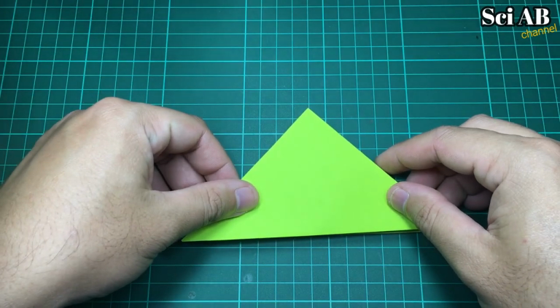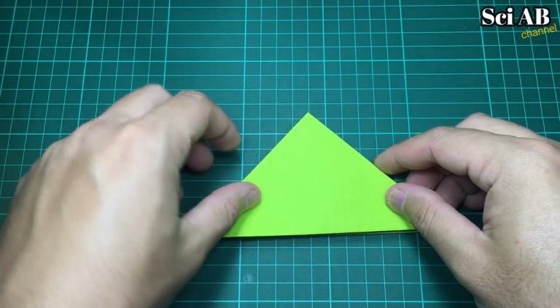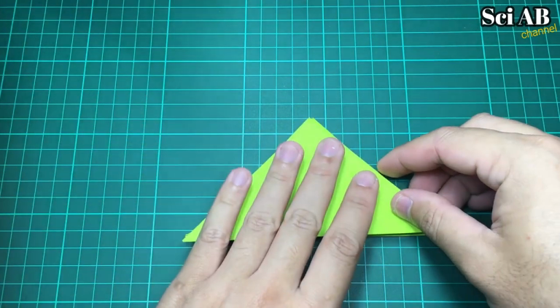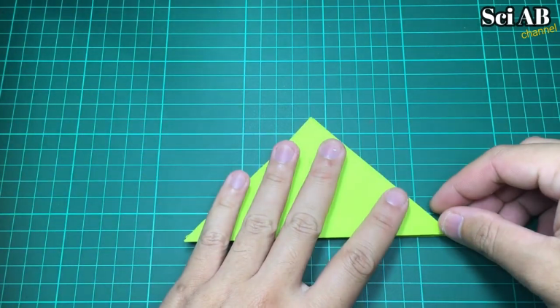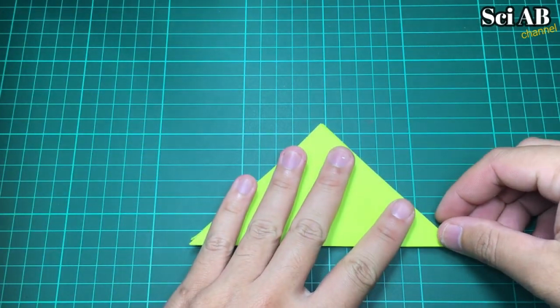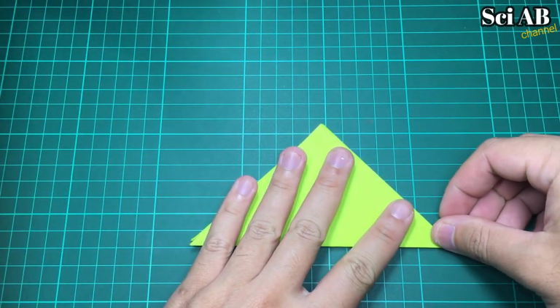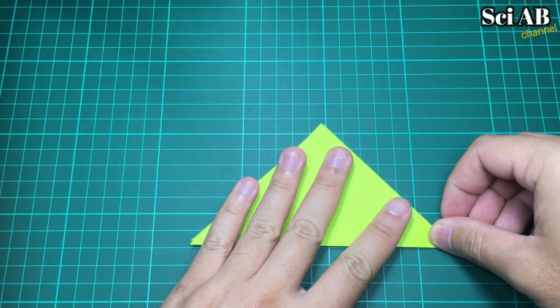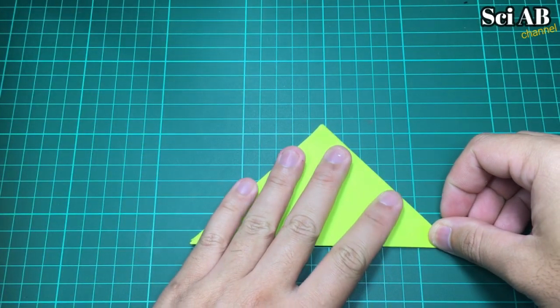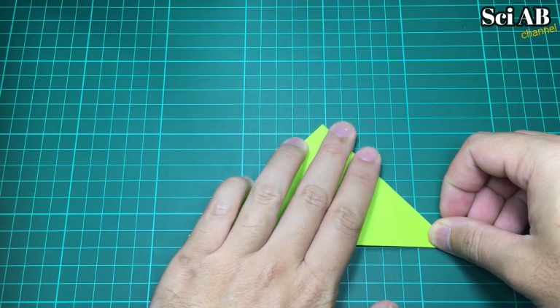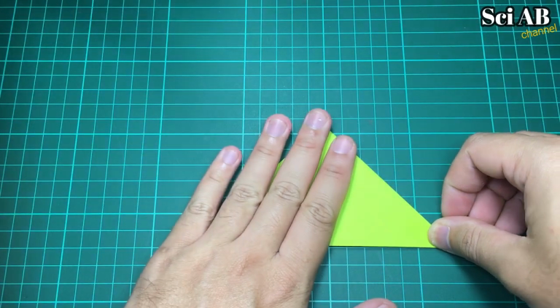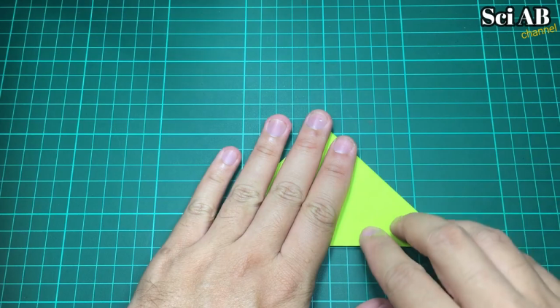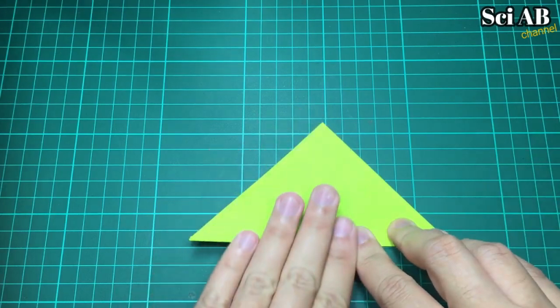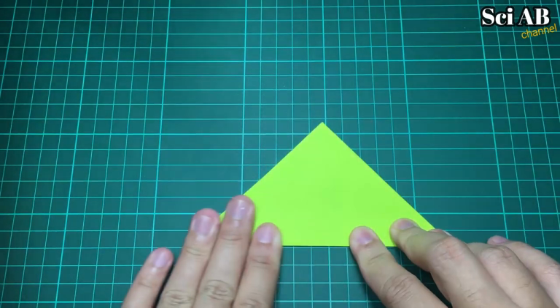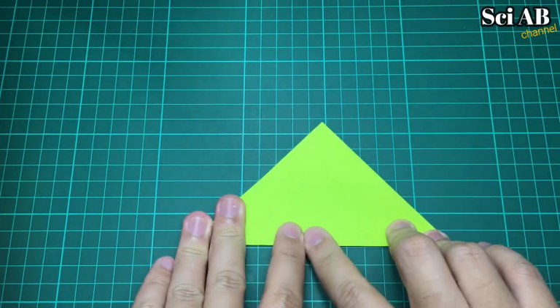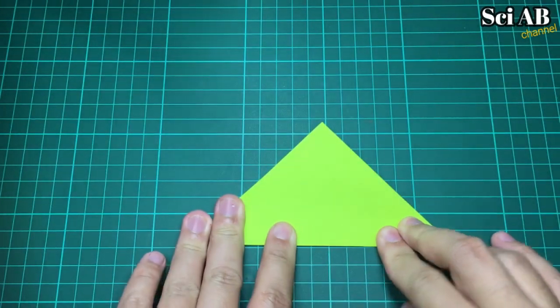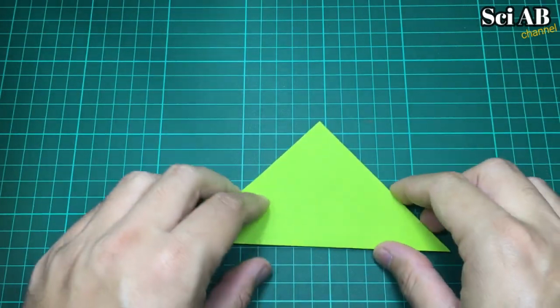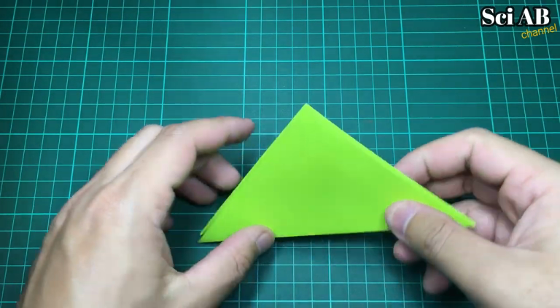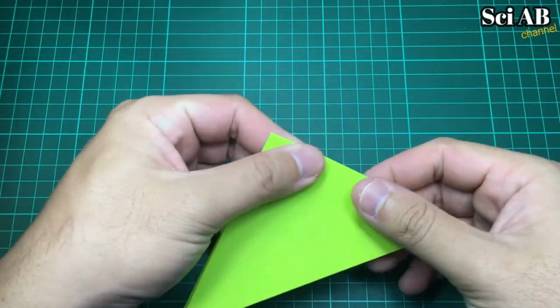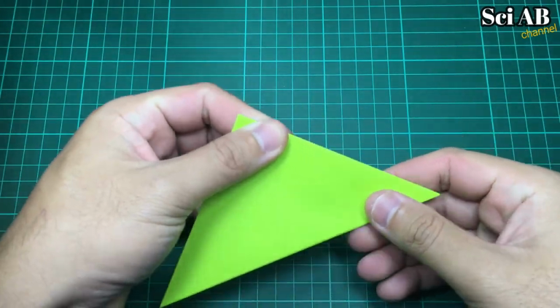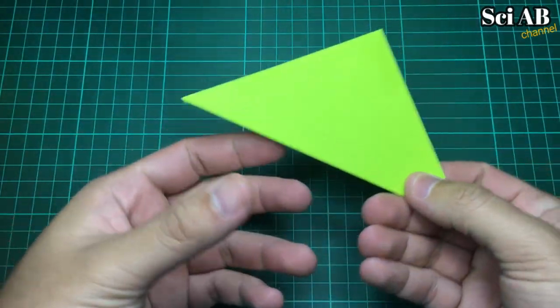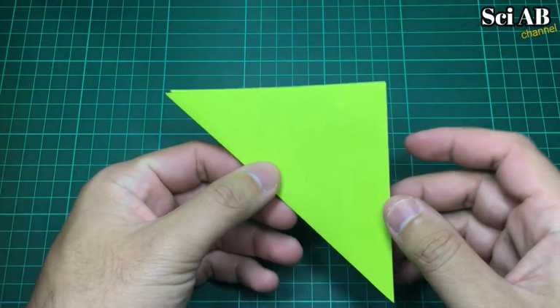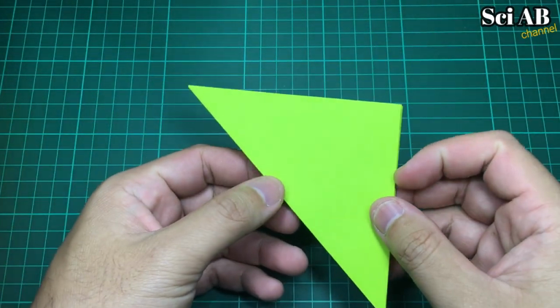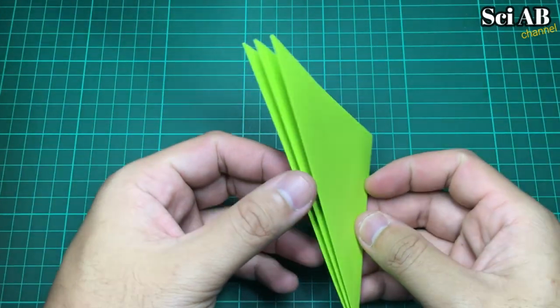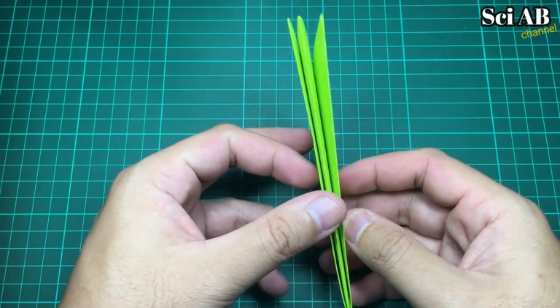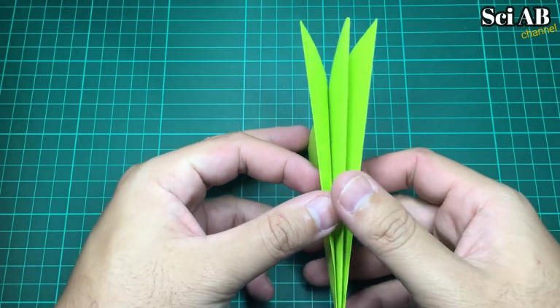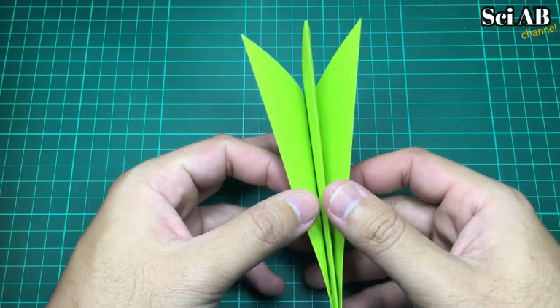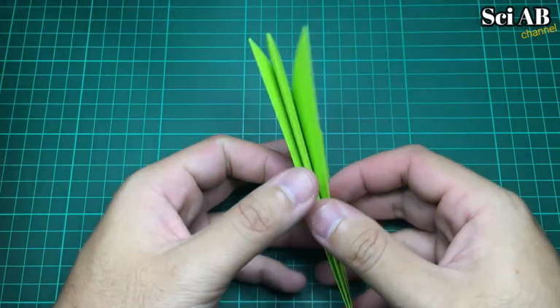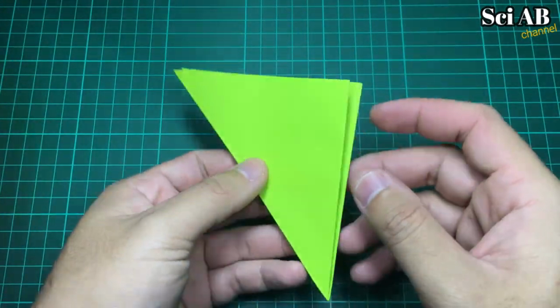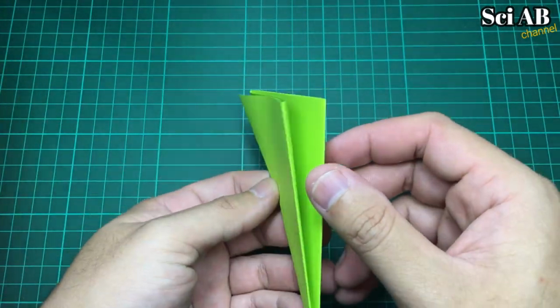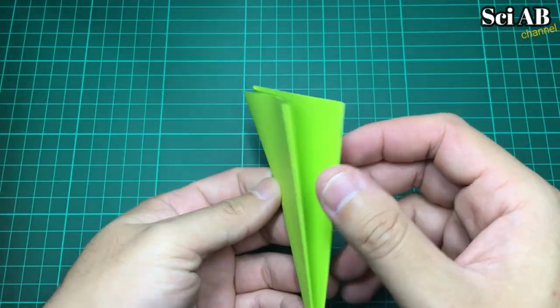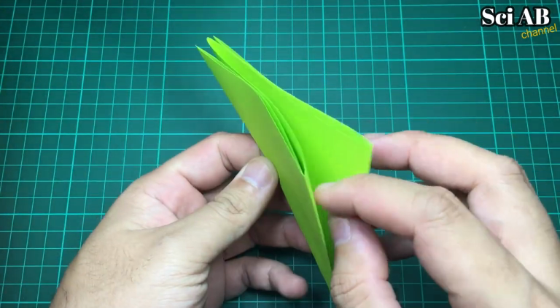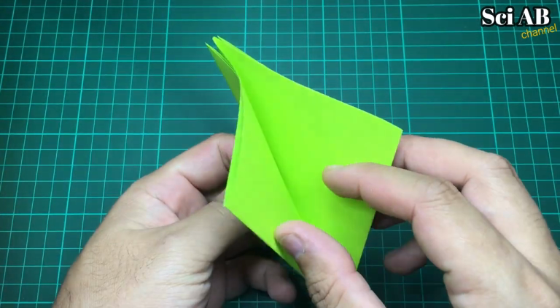Like this. It is ready. This is a new one. So this could be a new one. And this is a new one.